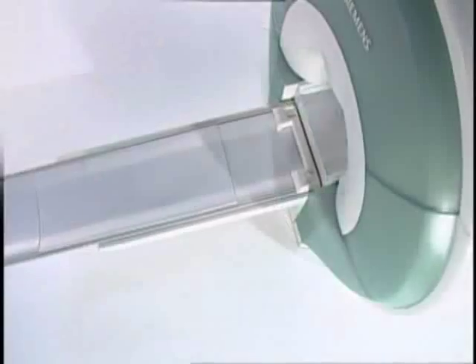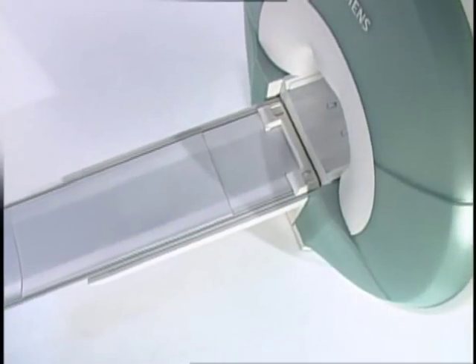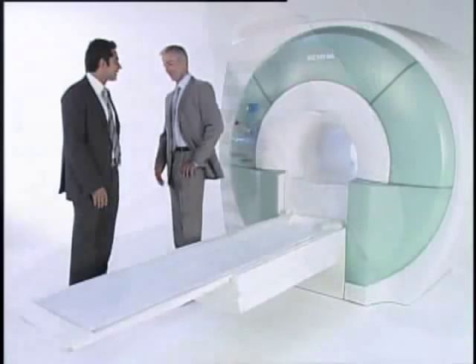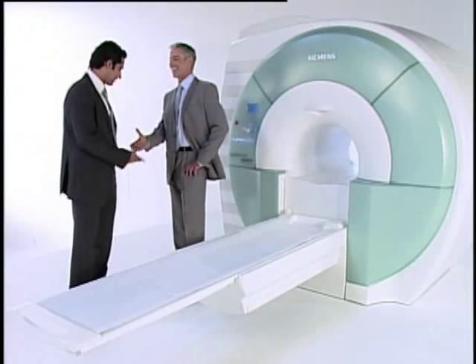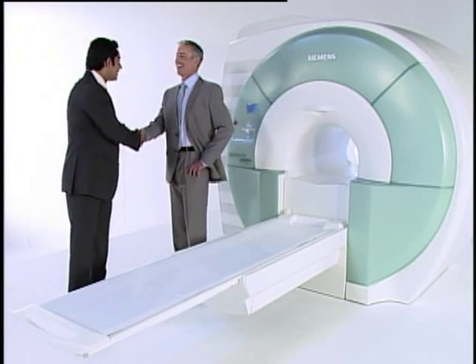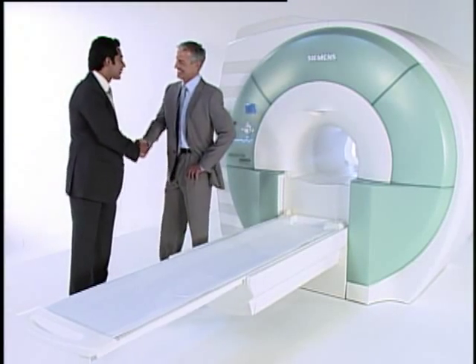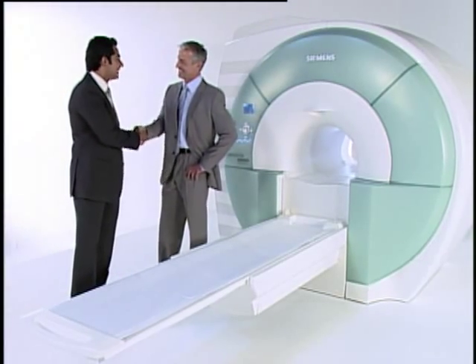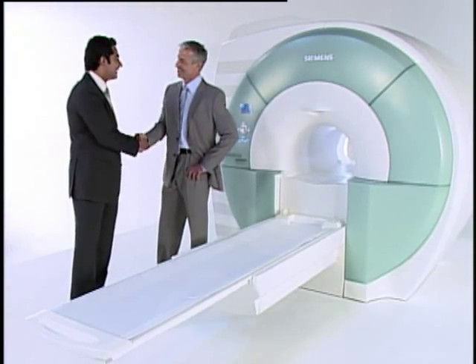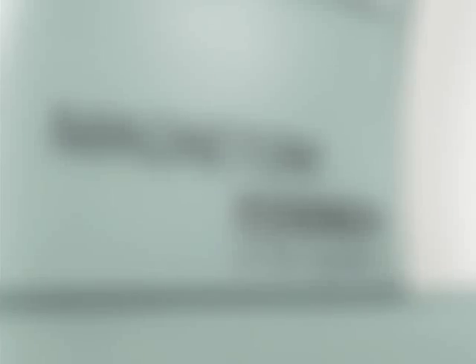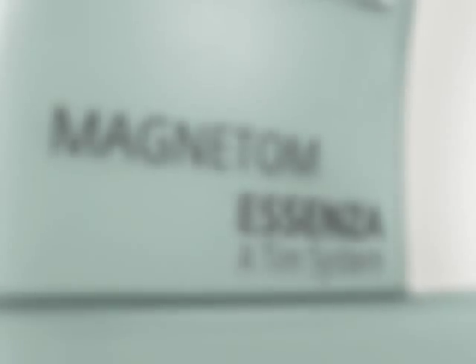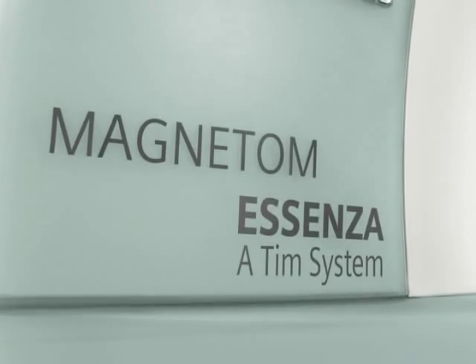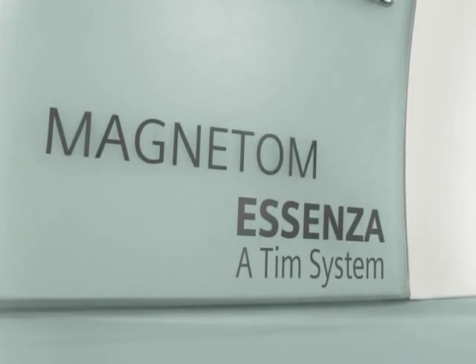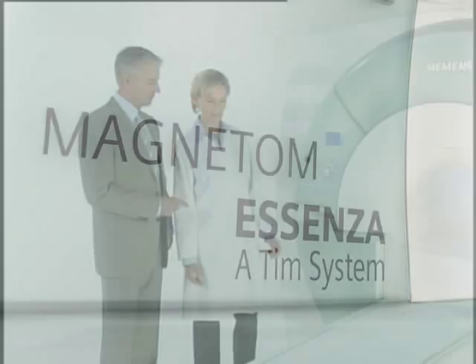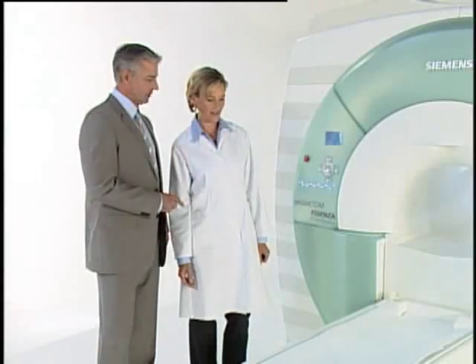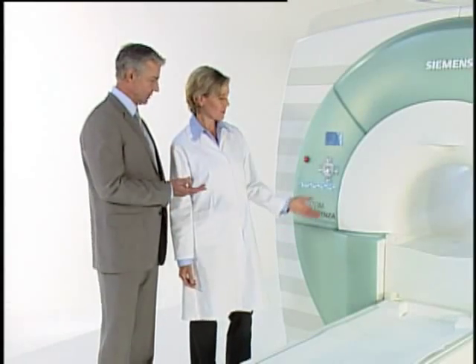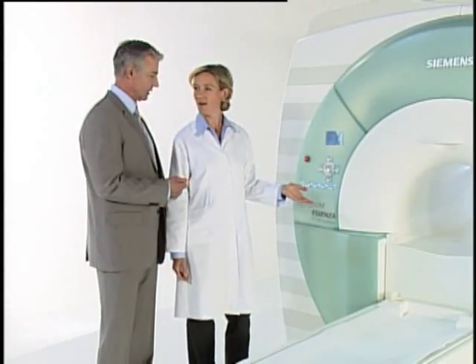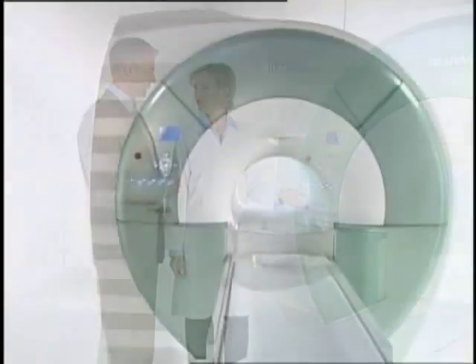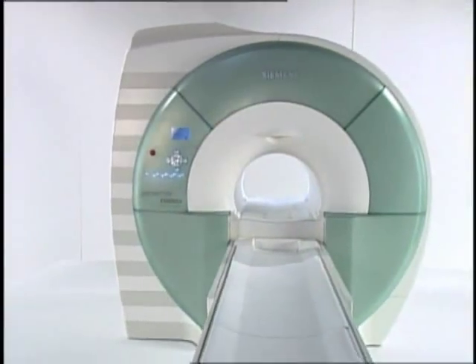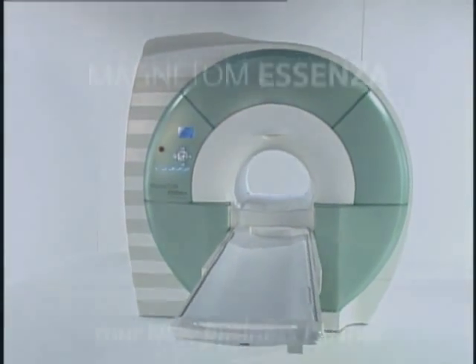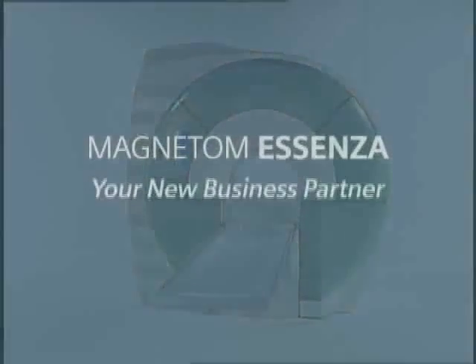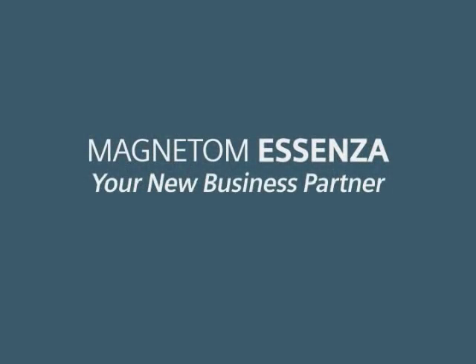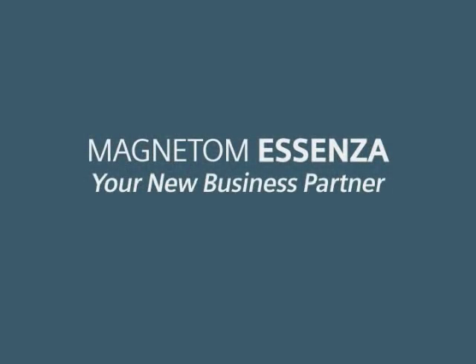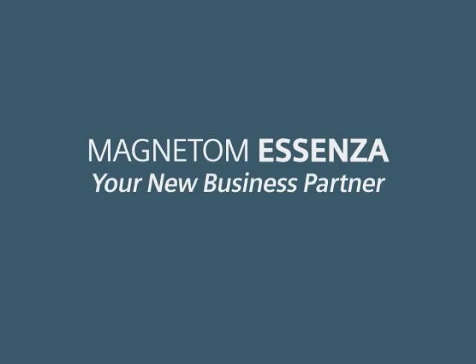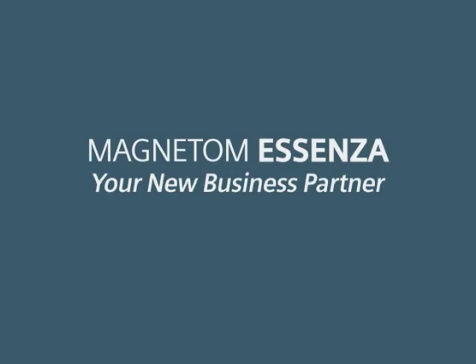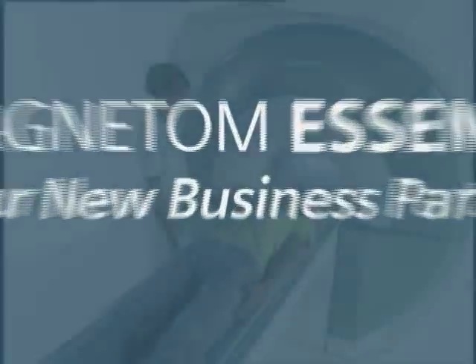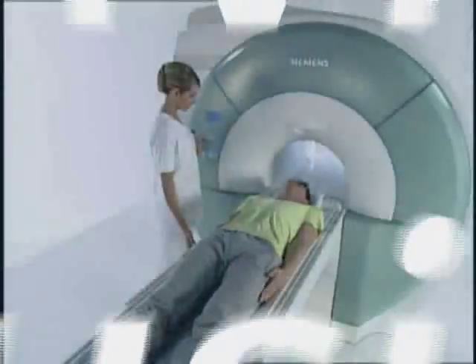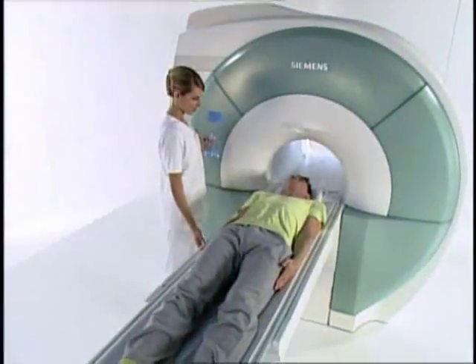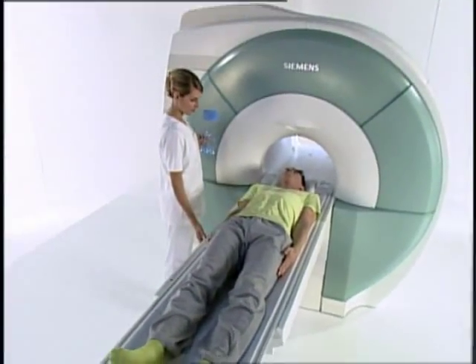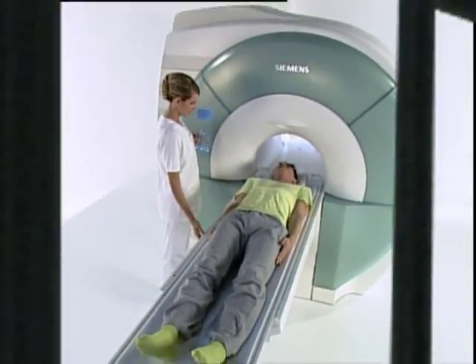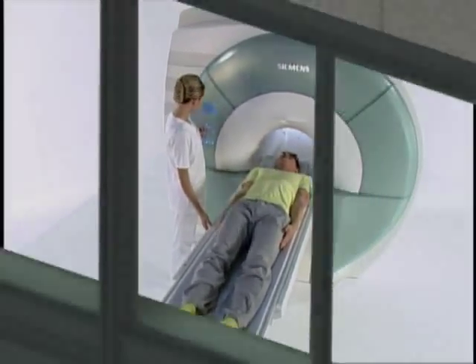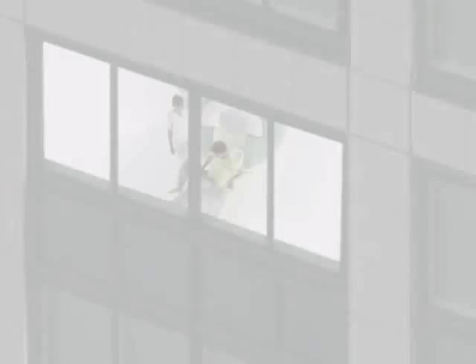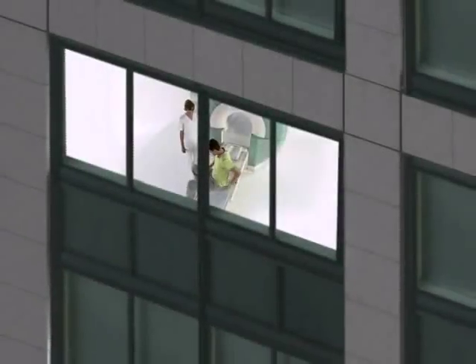Put all the benefits of 1.5T to work for you with Magnatome Essenza, the most affordable all-new 1.5T MRI system. Now that's a collaboration worth investing in.